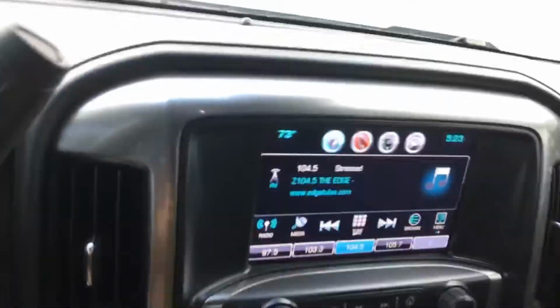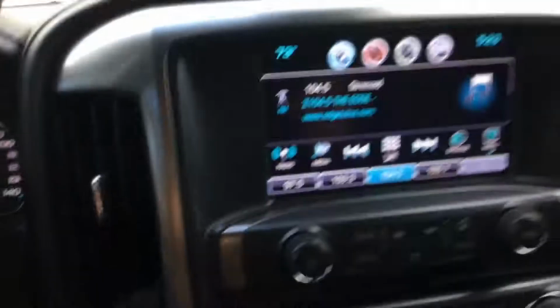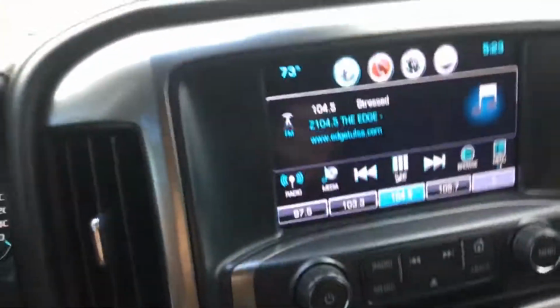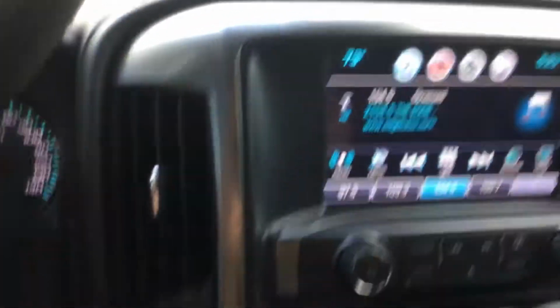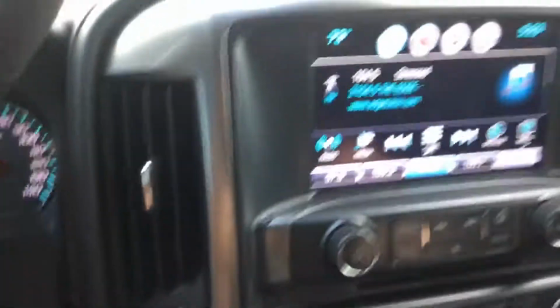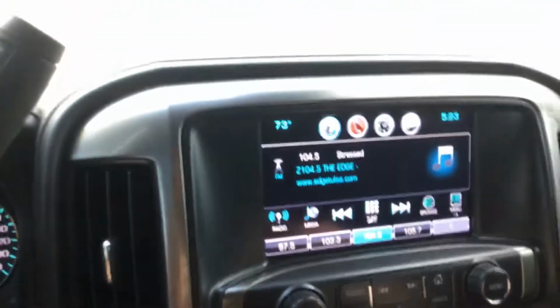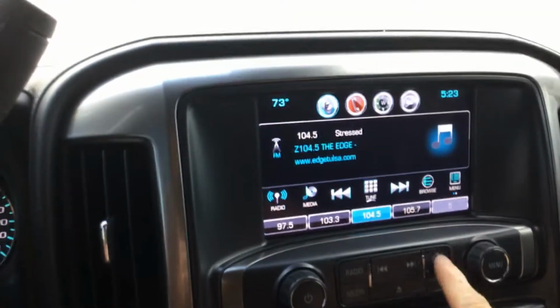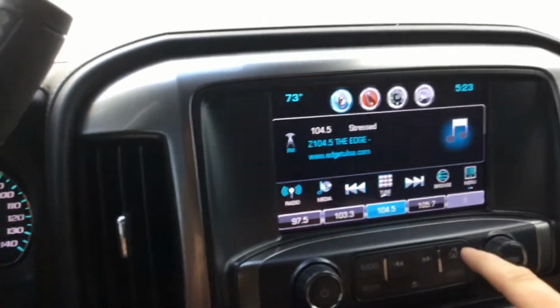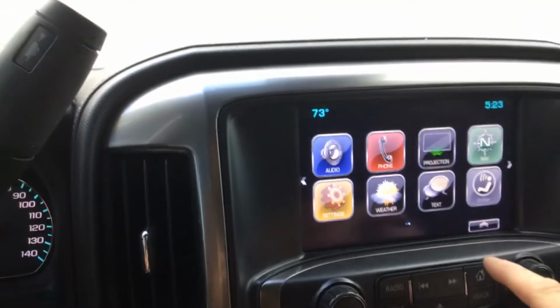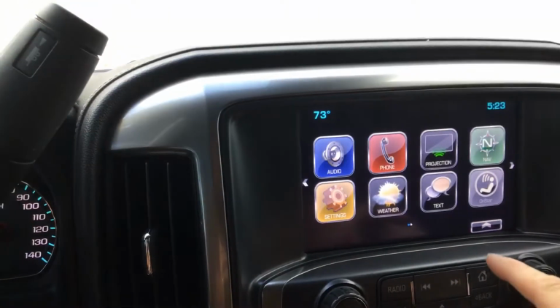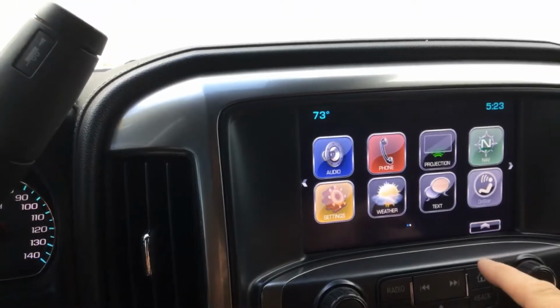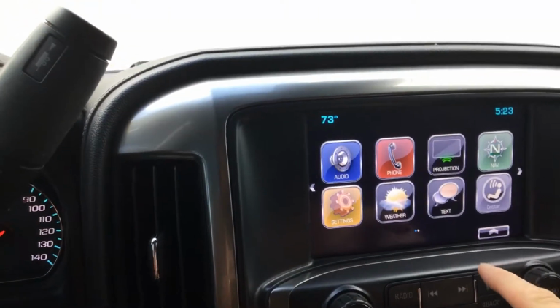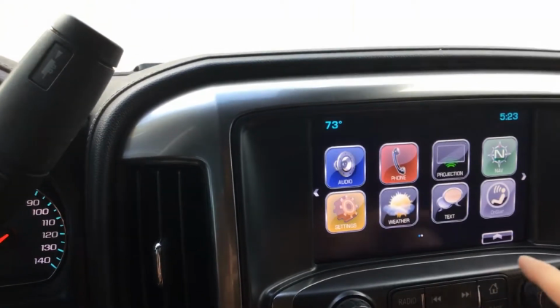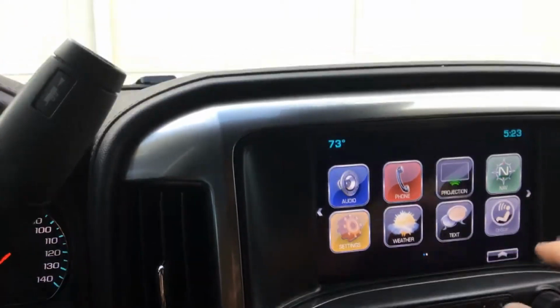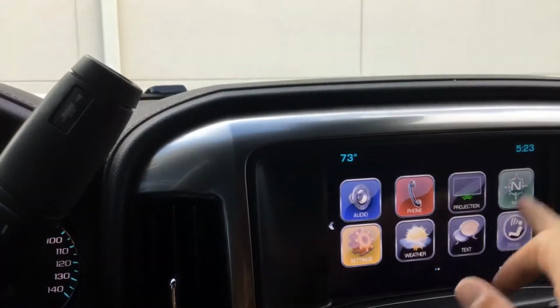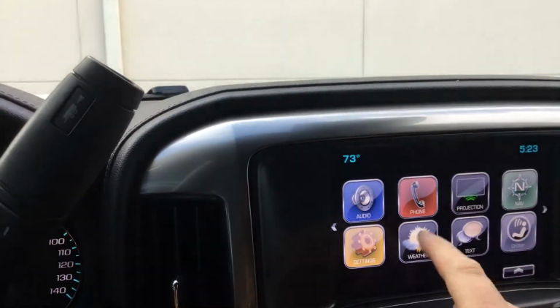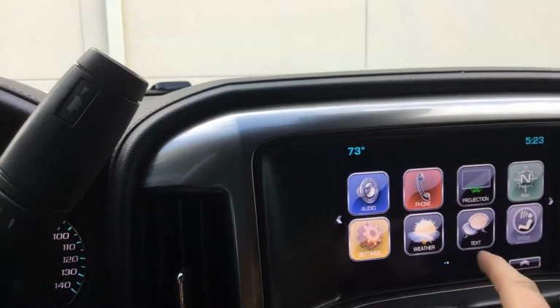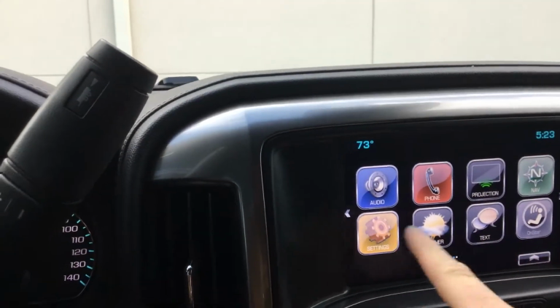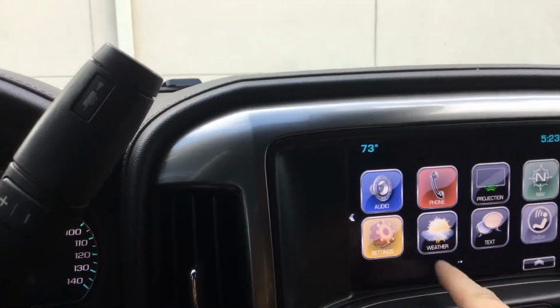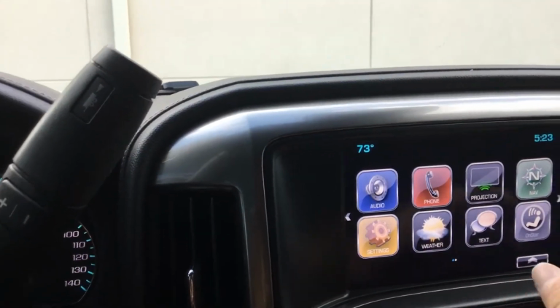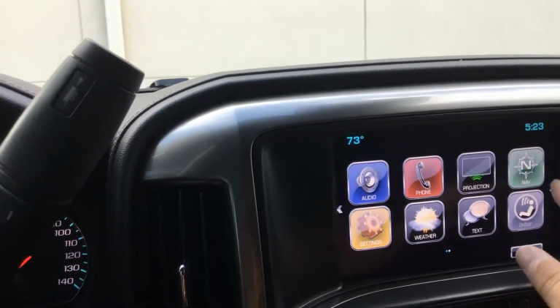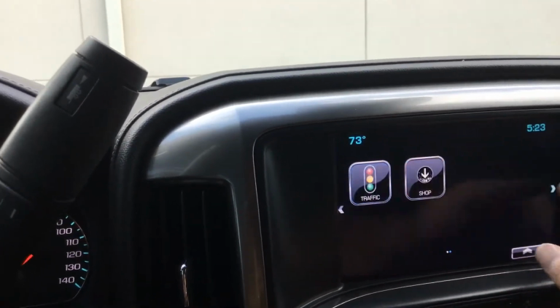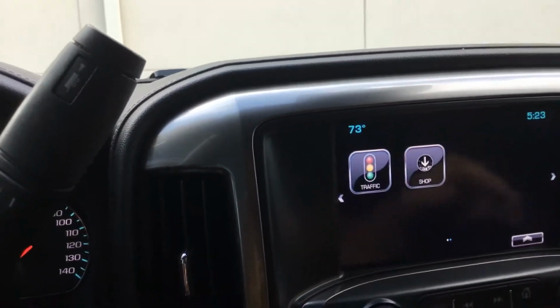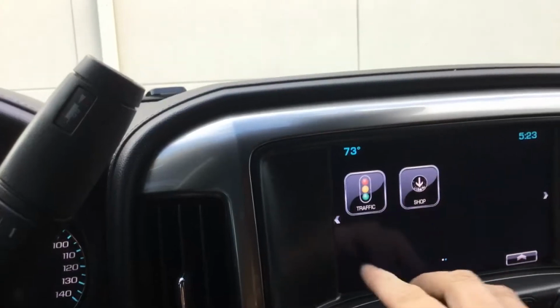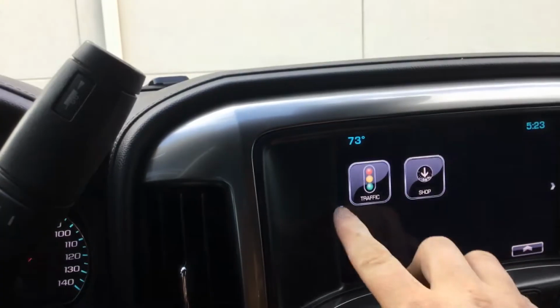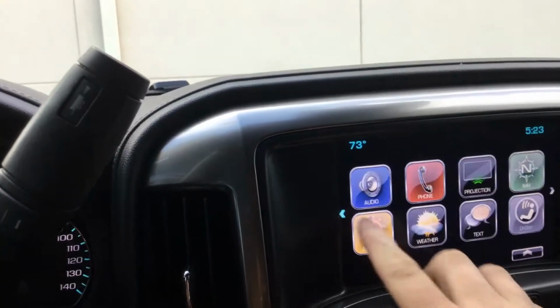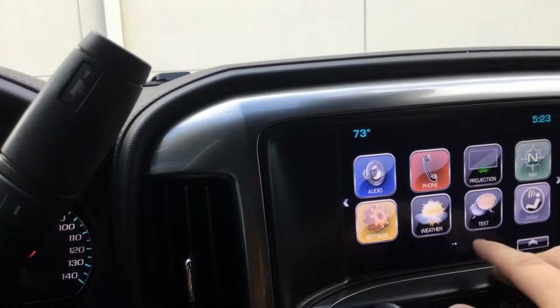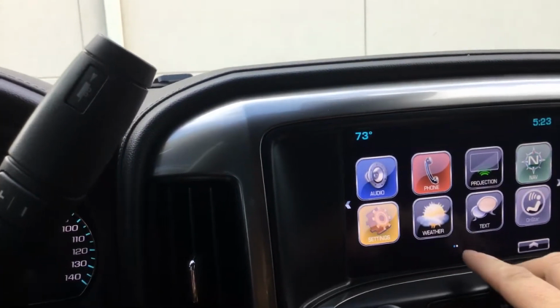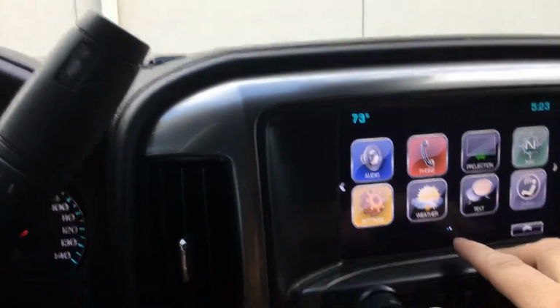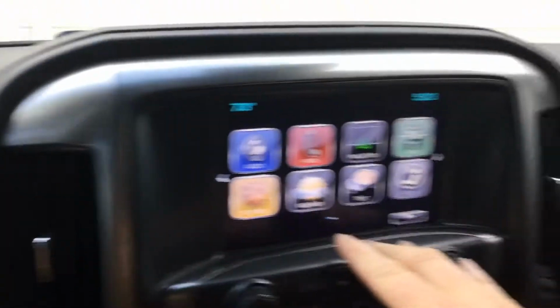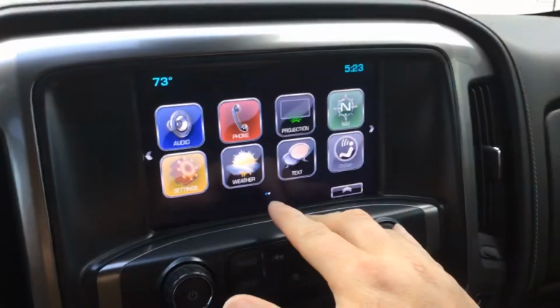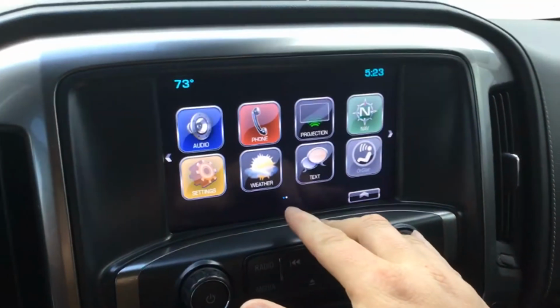On your screen here, if you go to the home screen, you've got your navigation, obviously your Bluetooth, the OnStar, traffic, and all your settings.